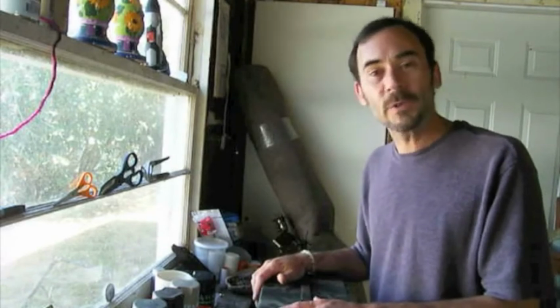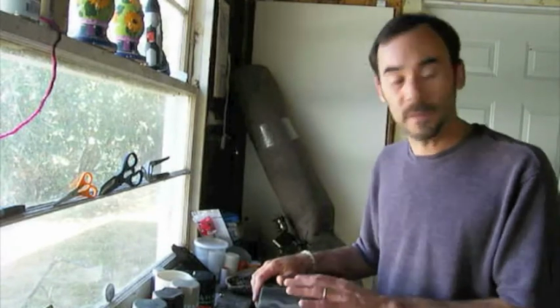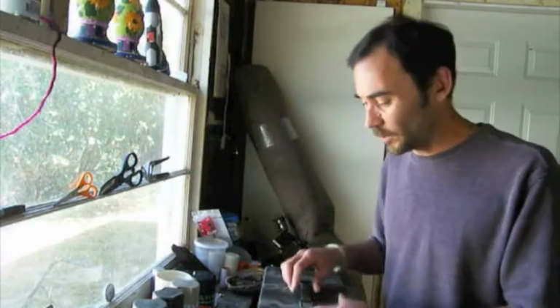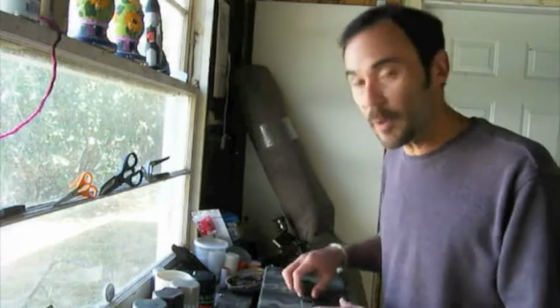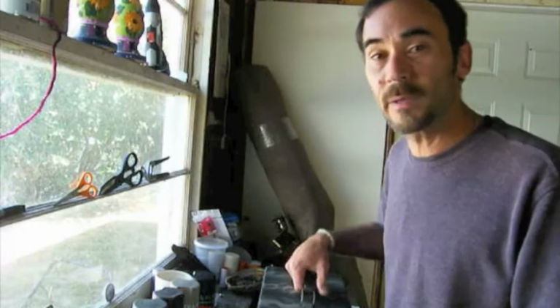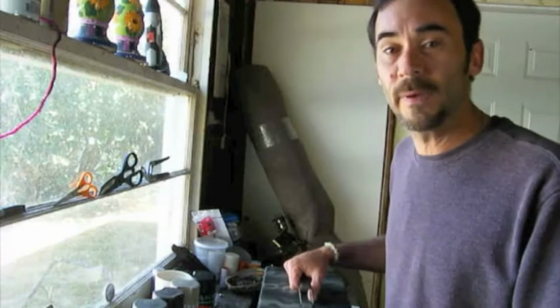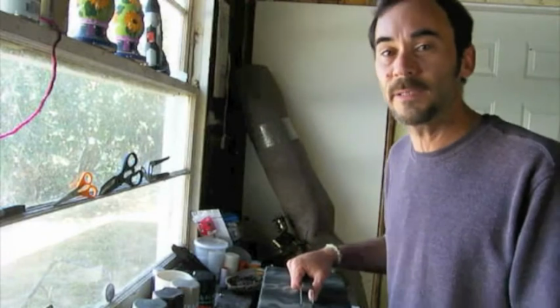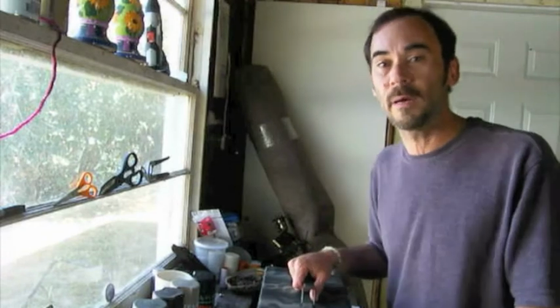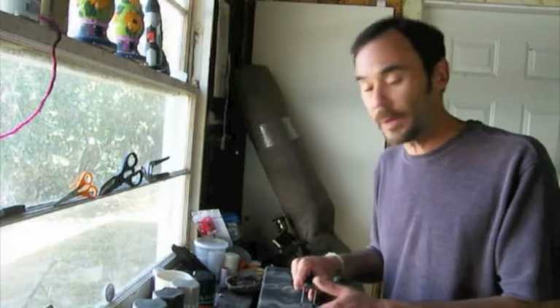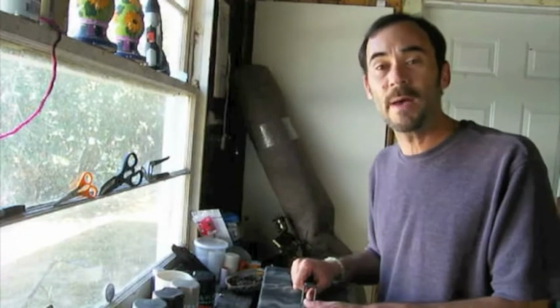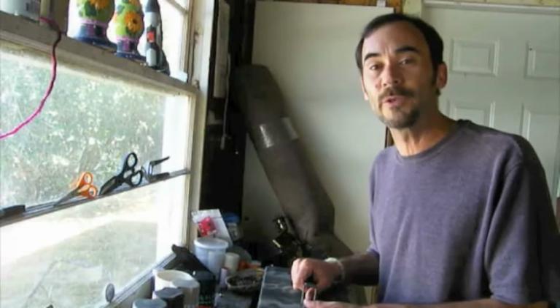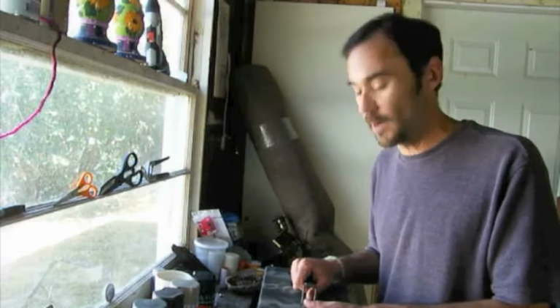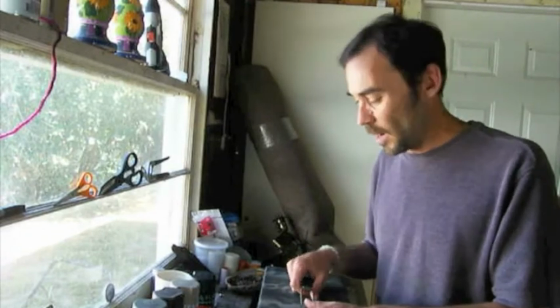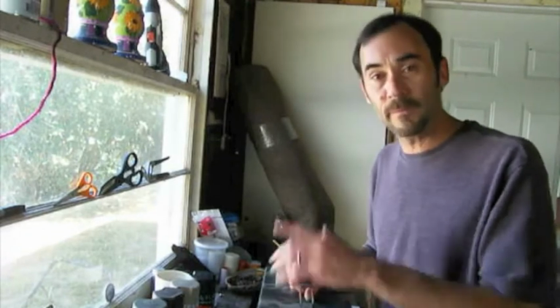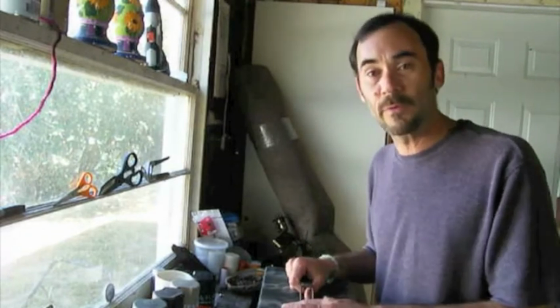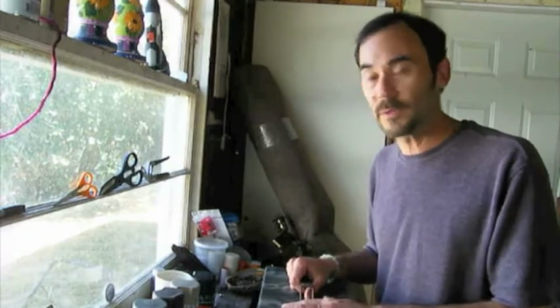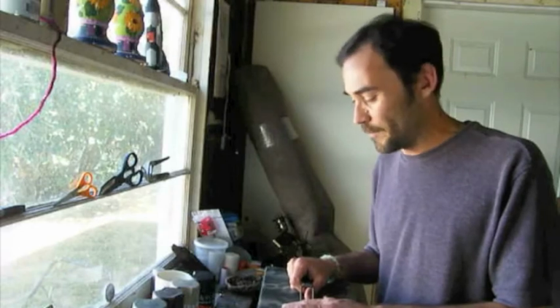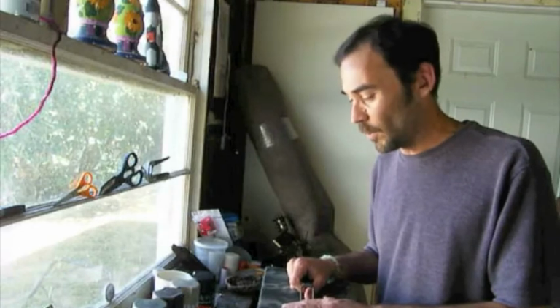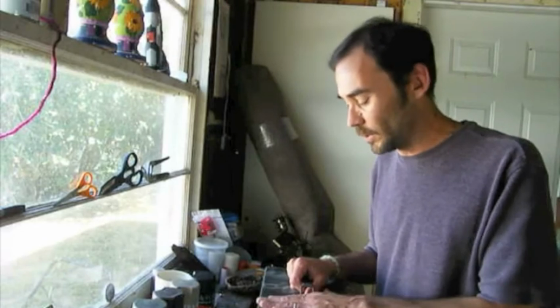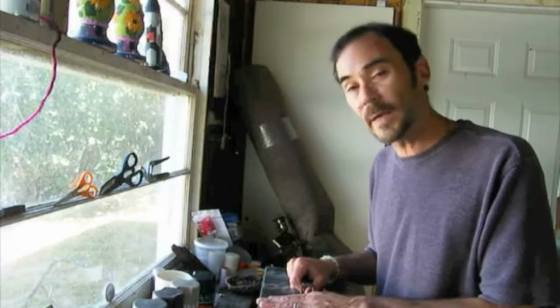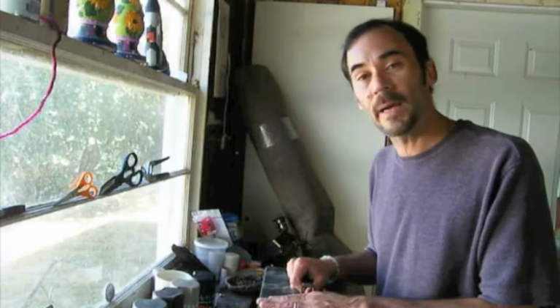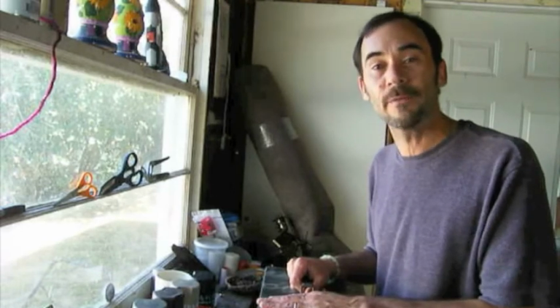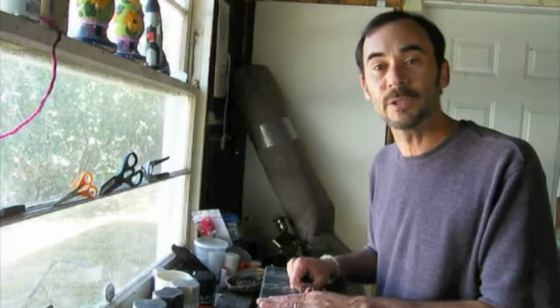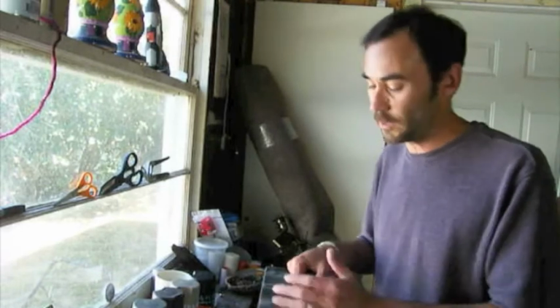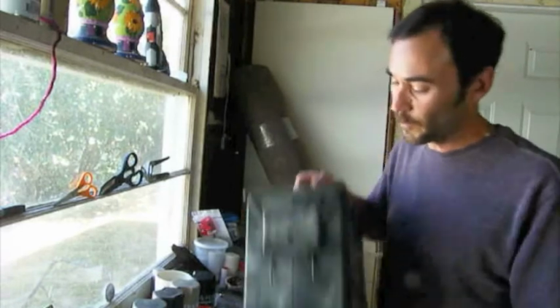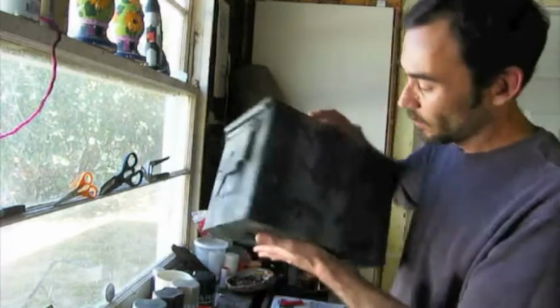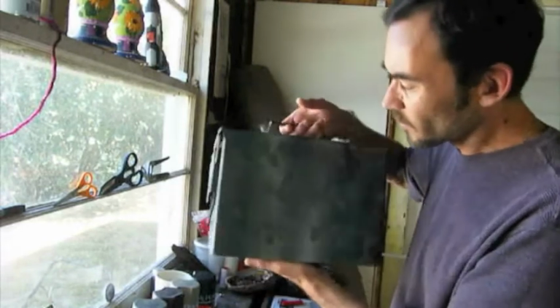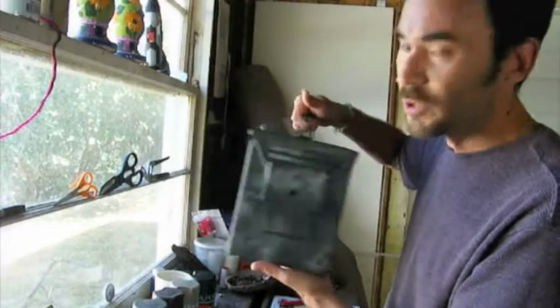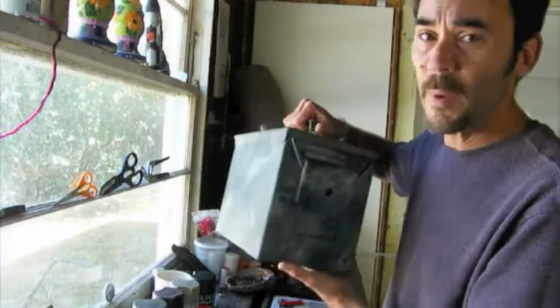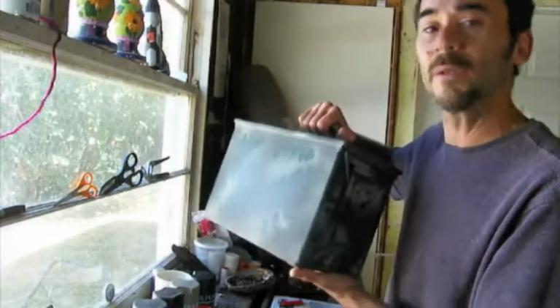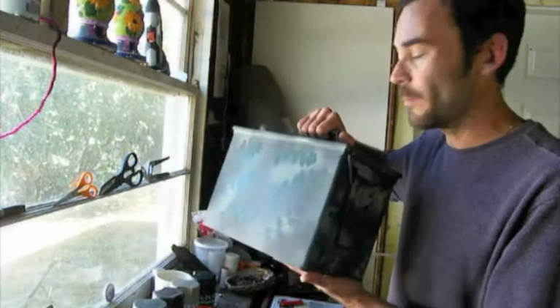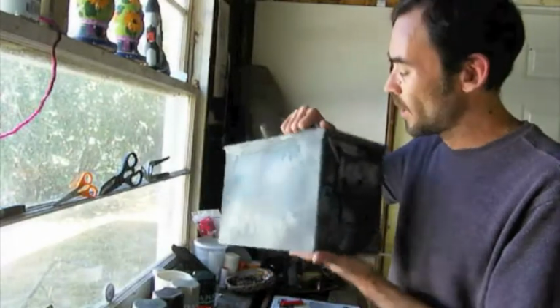What I'm going to show you now is a larger ammo box that we finished last week, which we're going to be putting out real soon here in the Redwood Forest. We're going to be using this as a cache of caches — it's a larger ammo box than the one we had before.